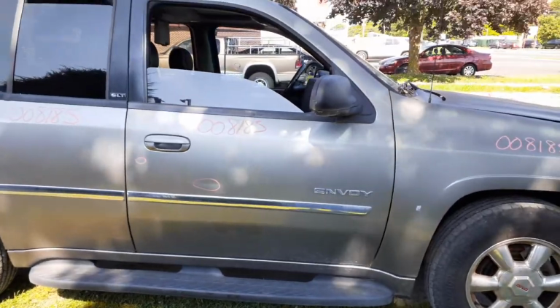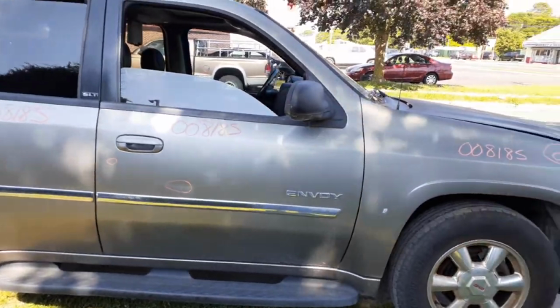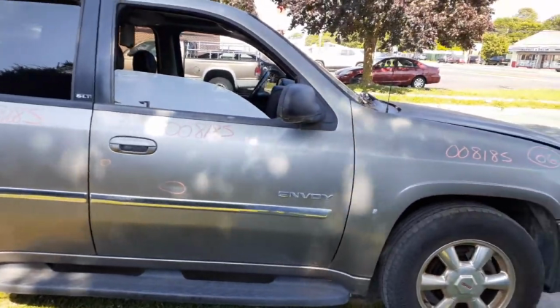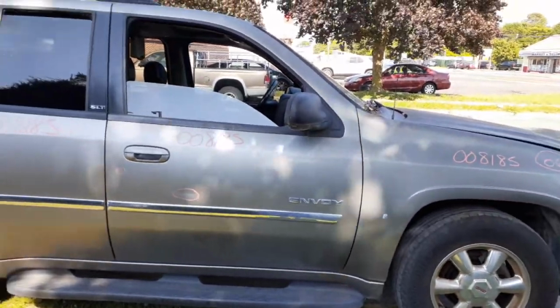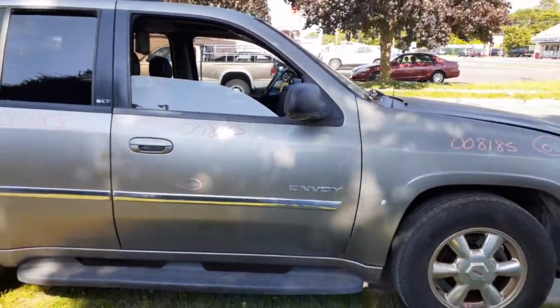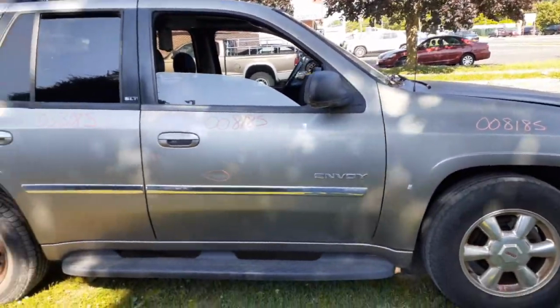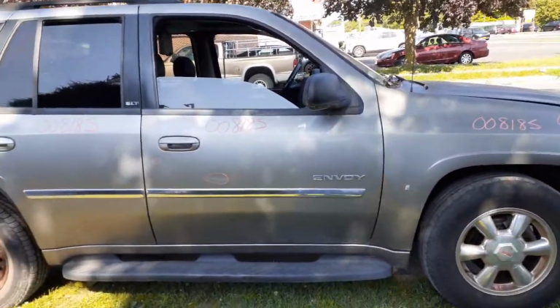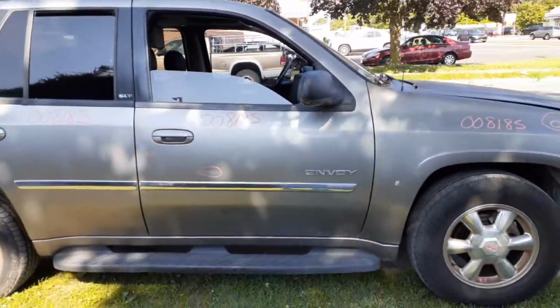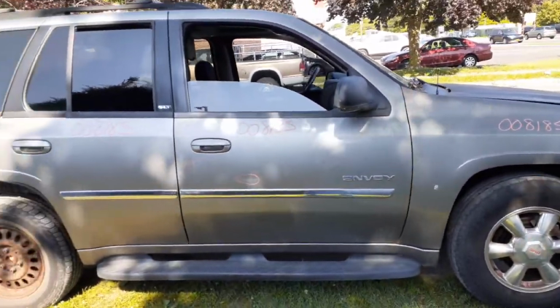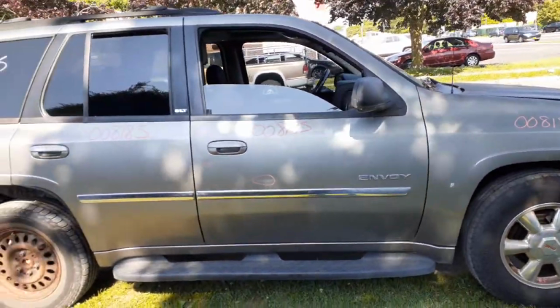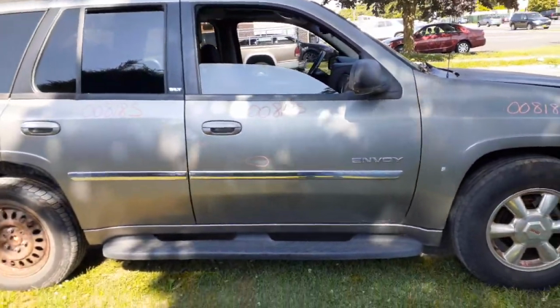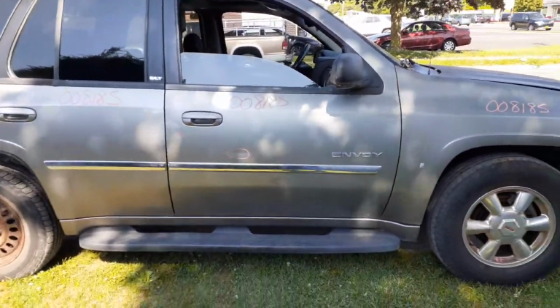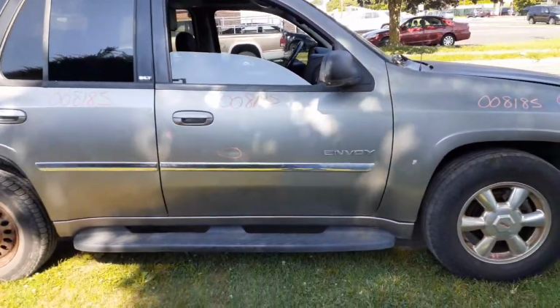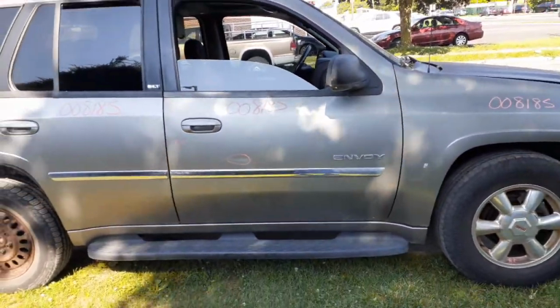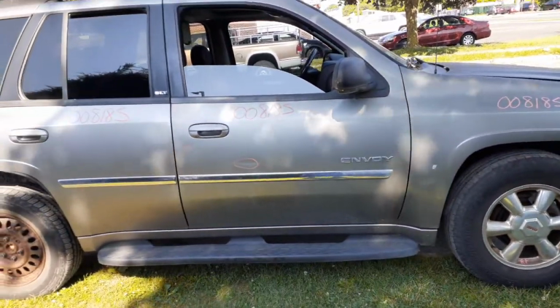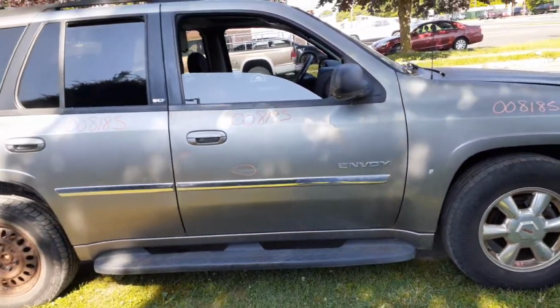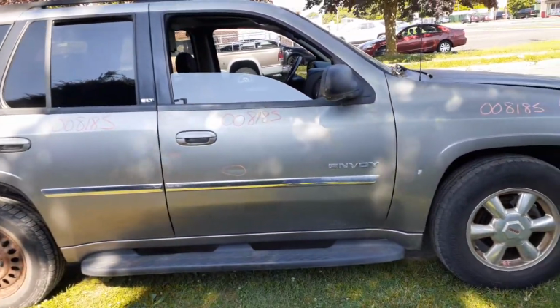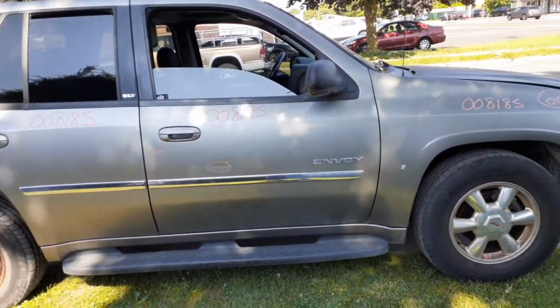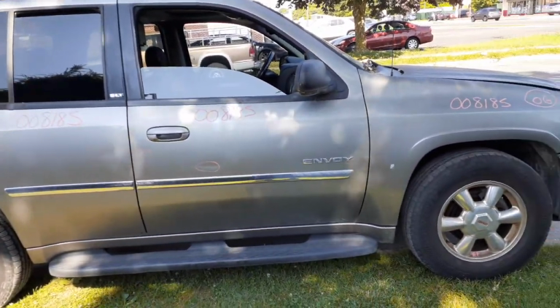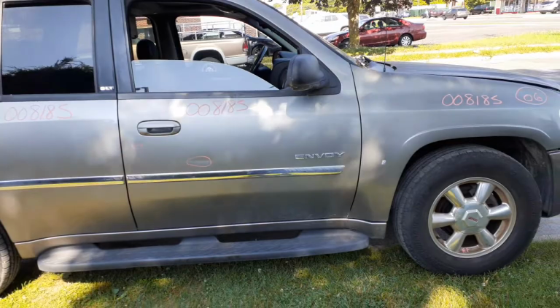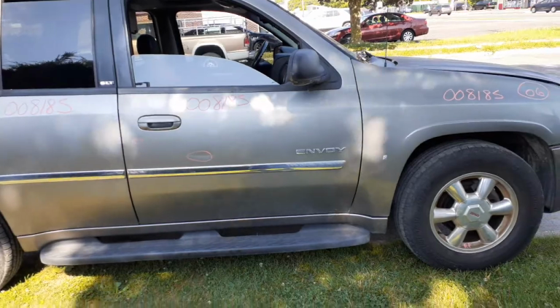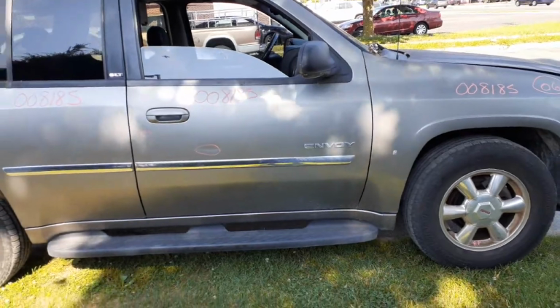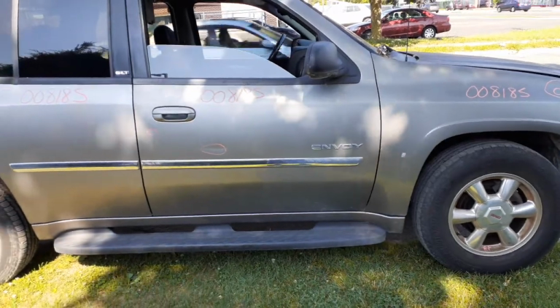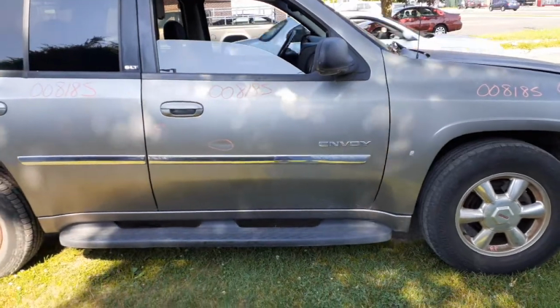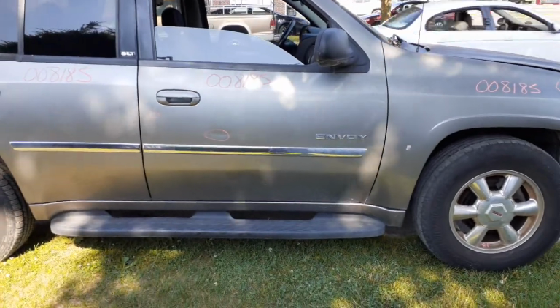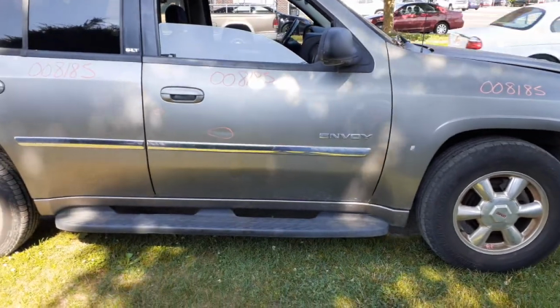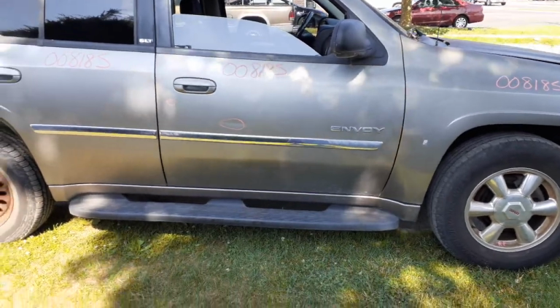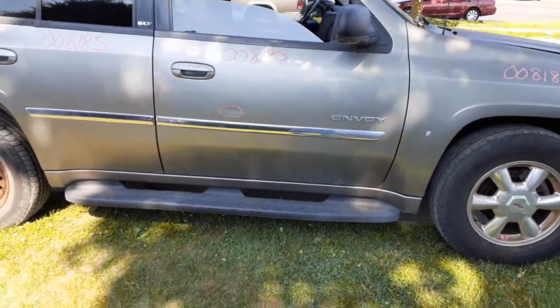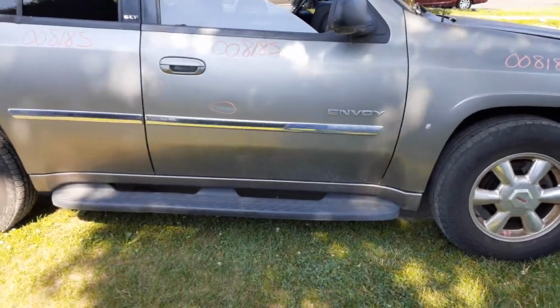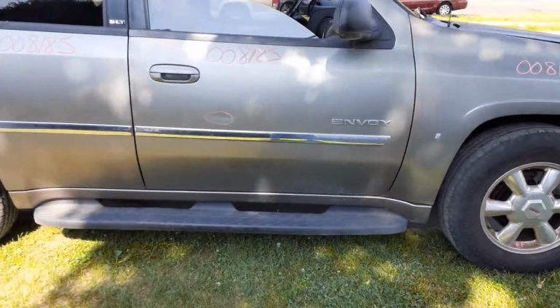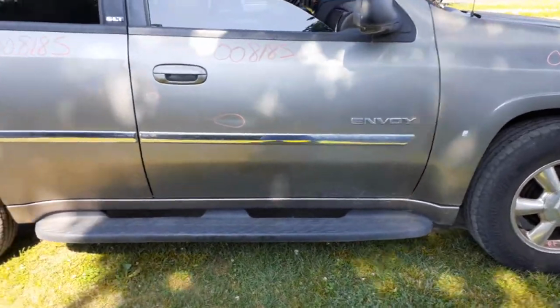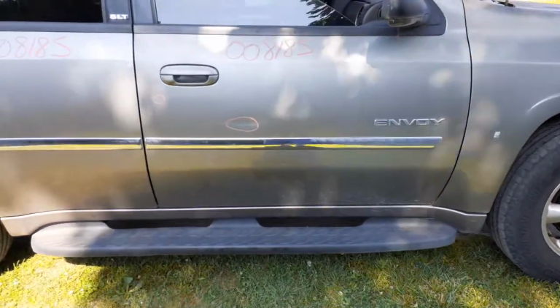Your right front door — power window, power locks. It's got about an hour's cleanup on it. You've got a little damage right there in the middle.